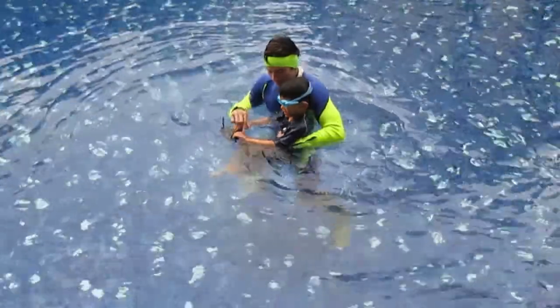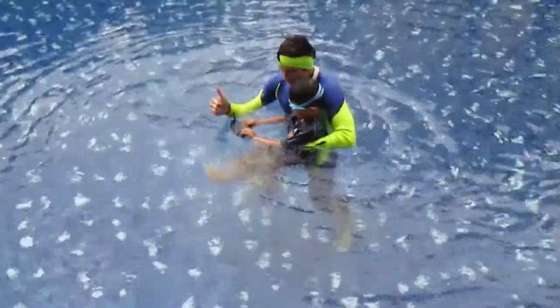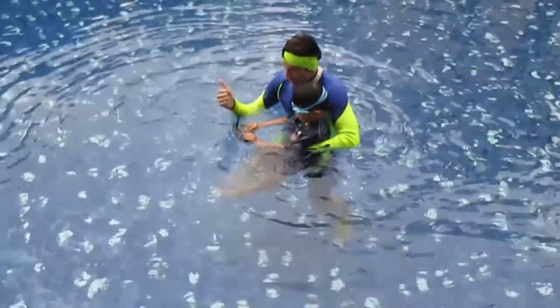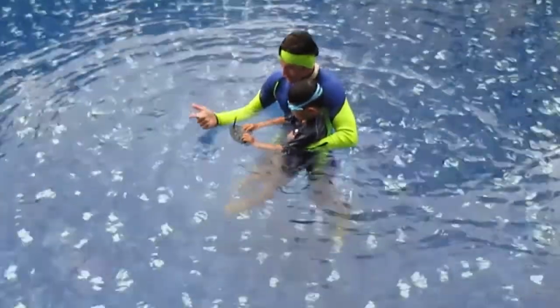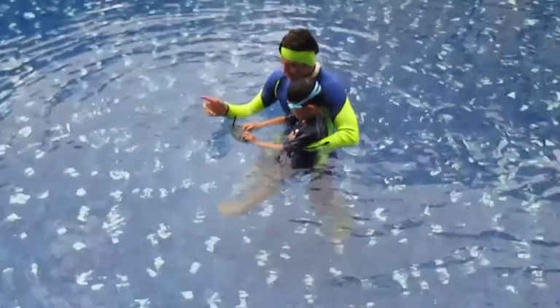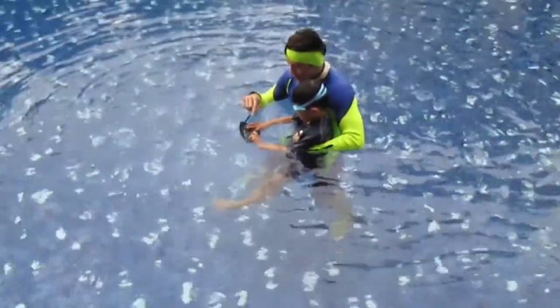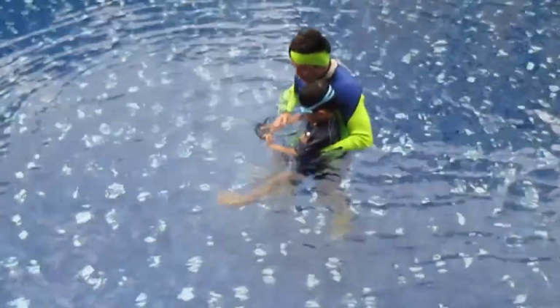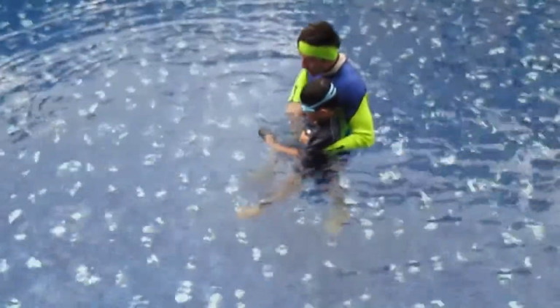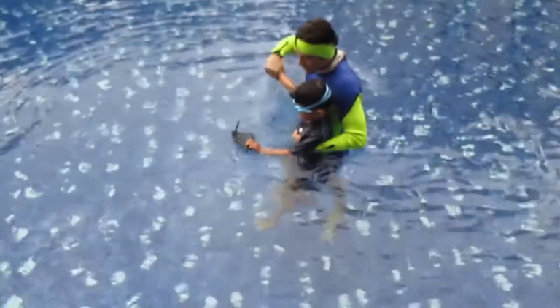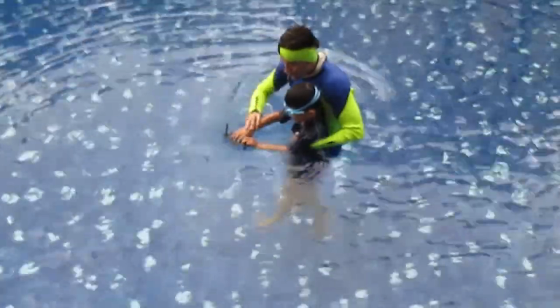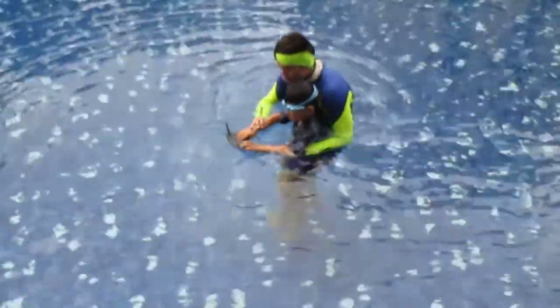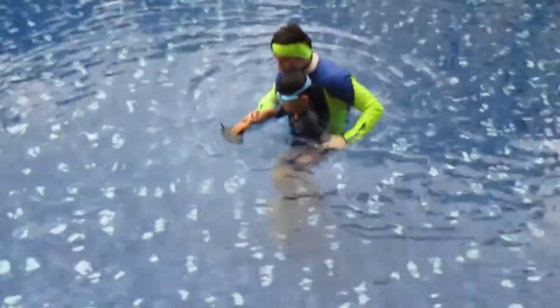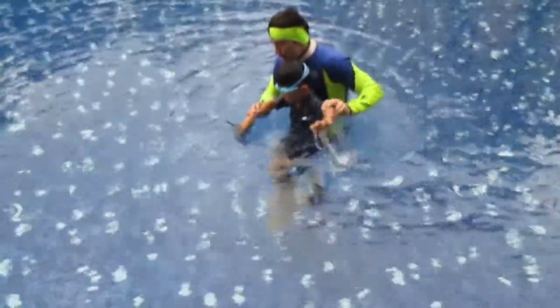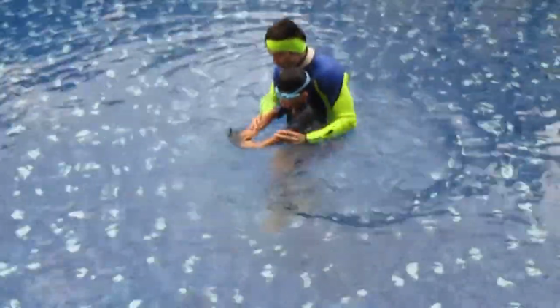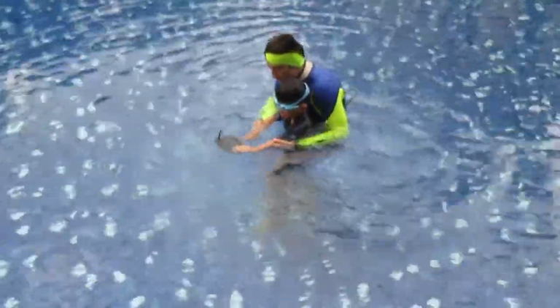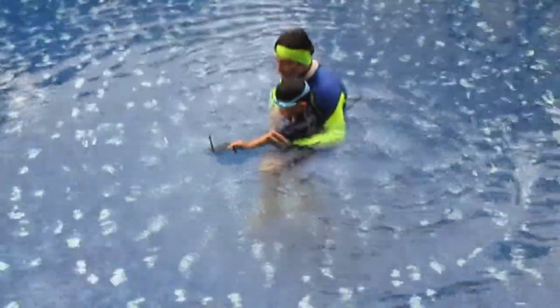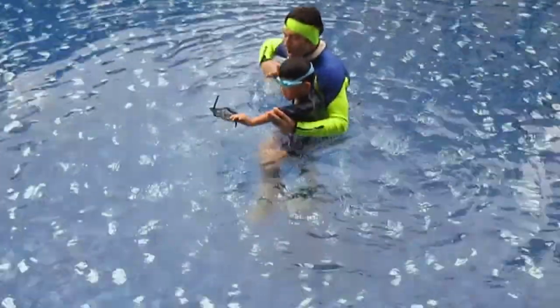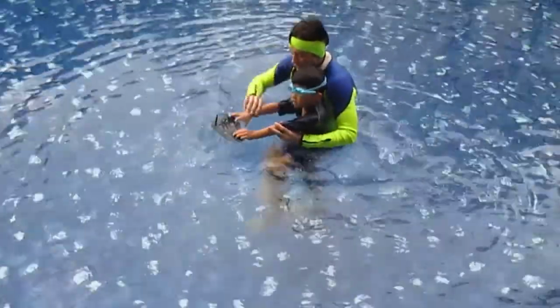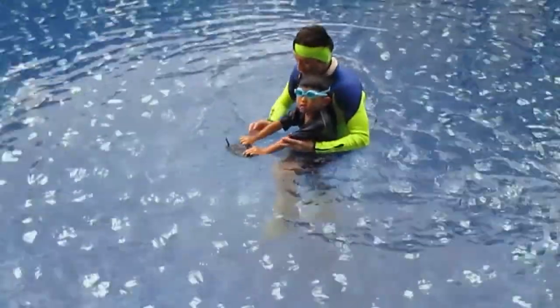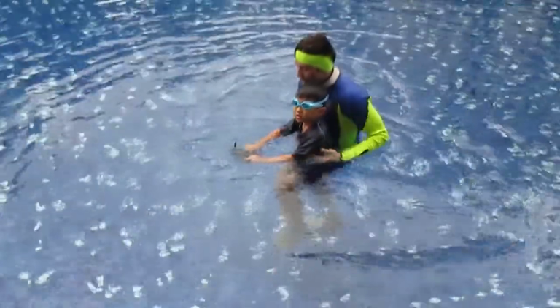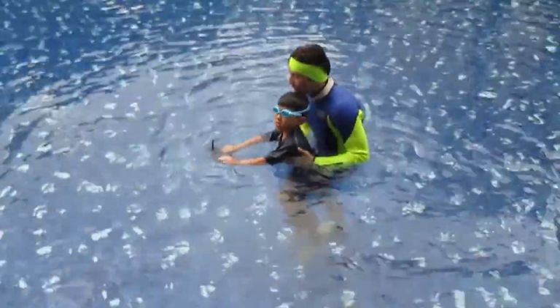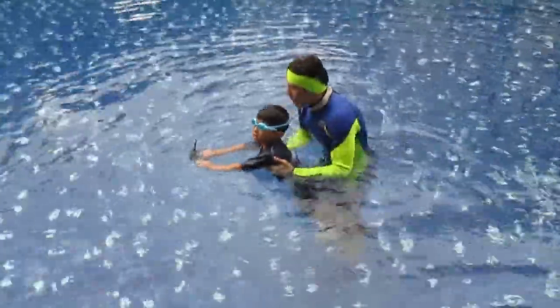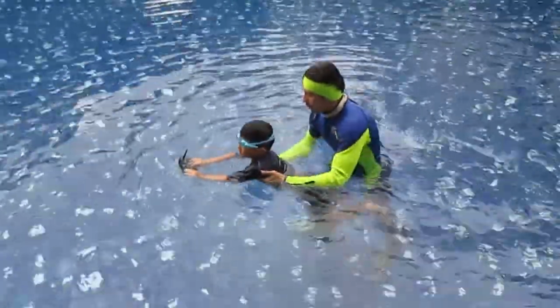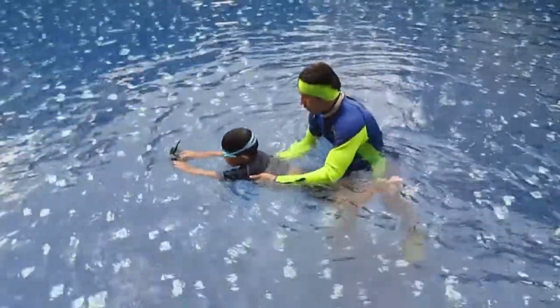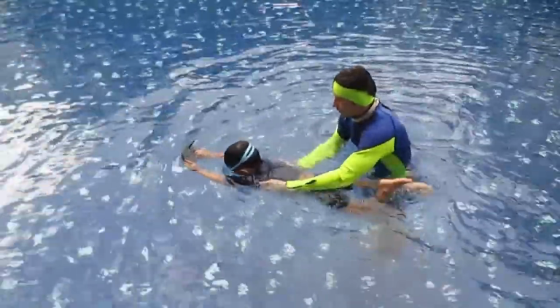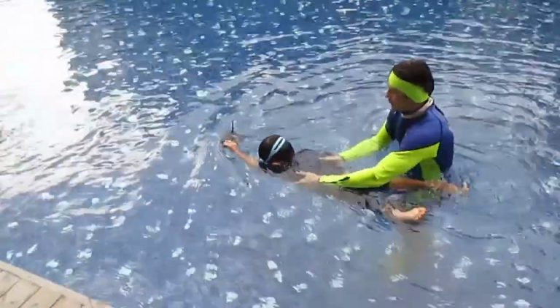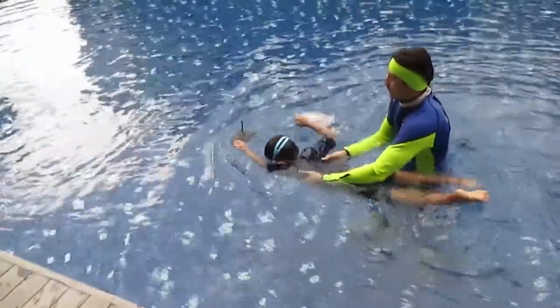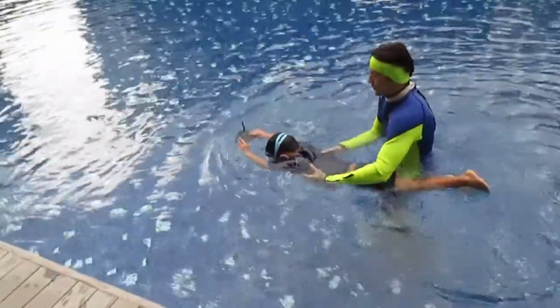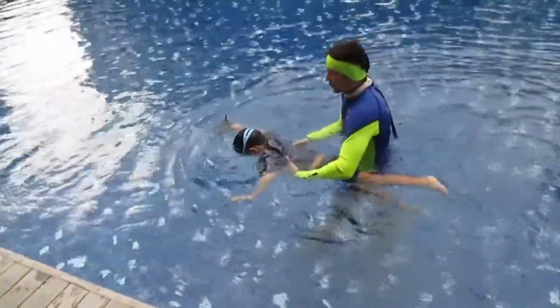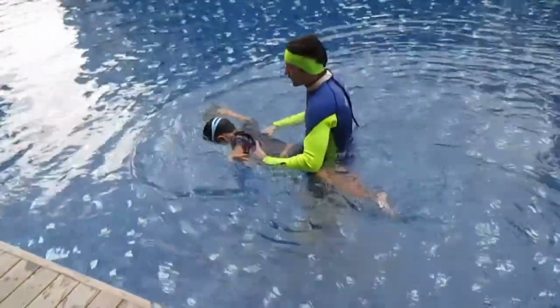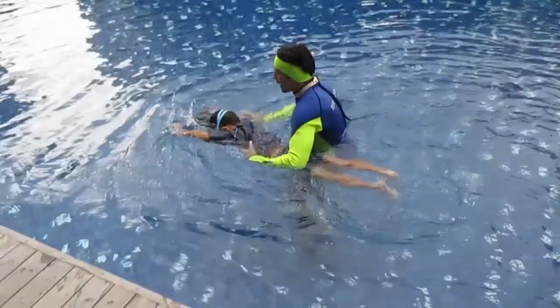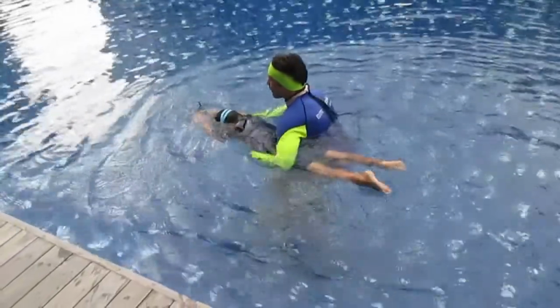One, and two, and three. So one, barbells, and breathe, and stretch. Let's go — one, two, and three.